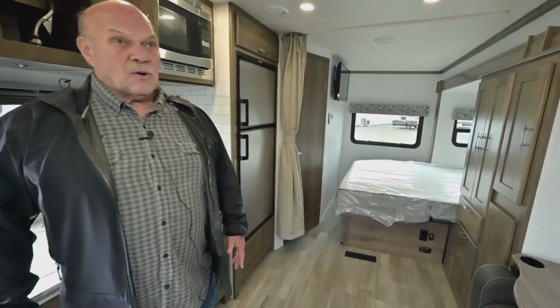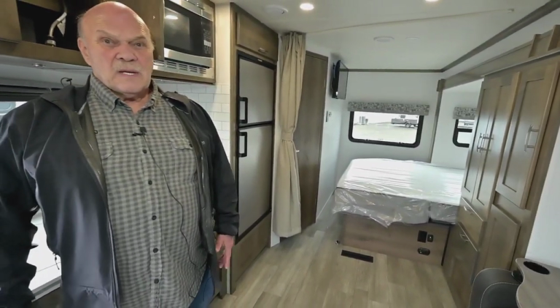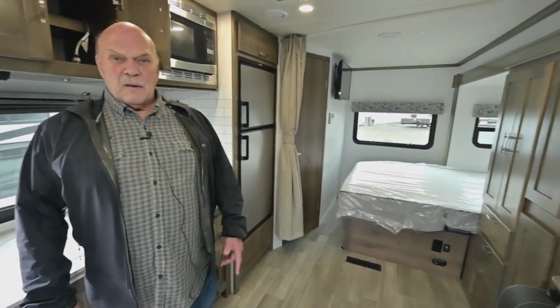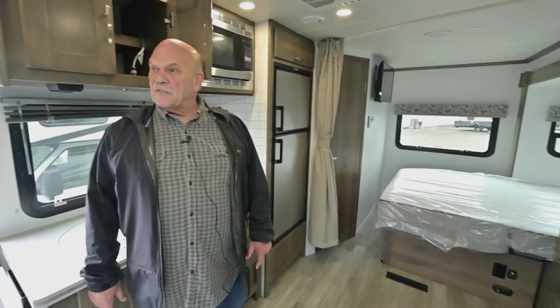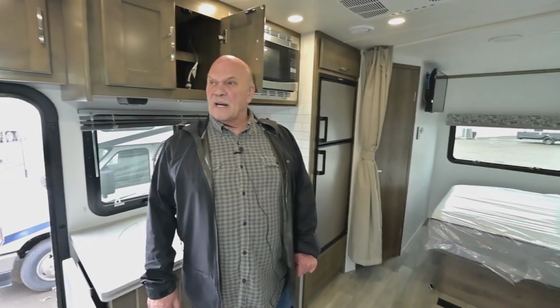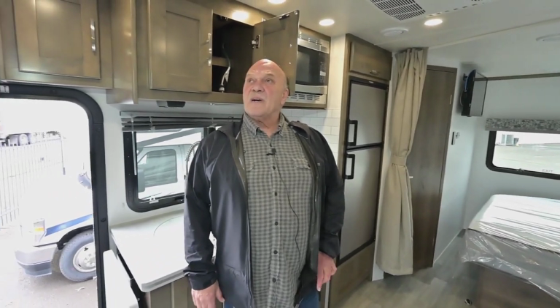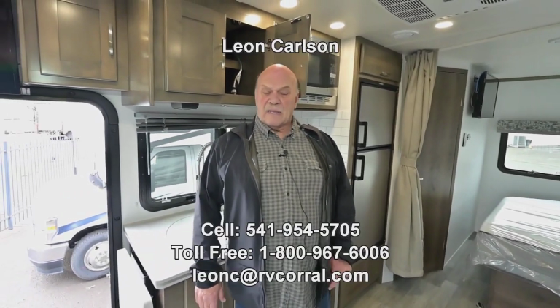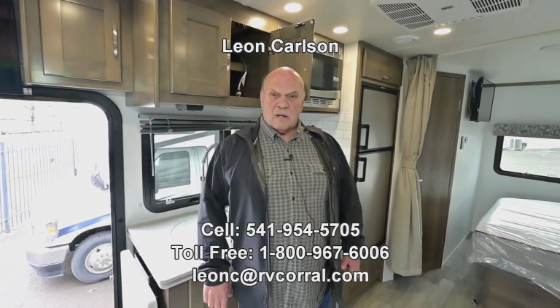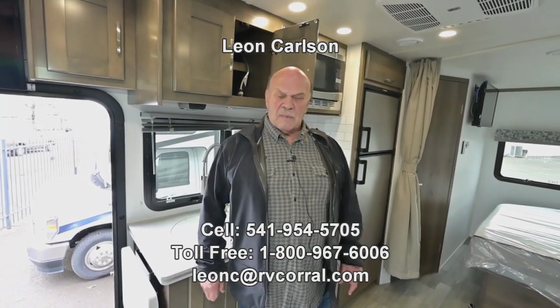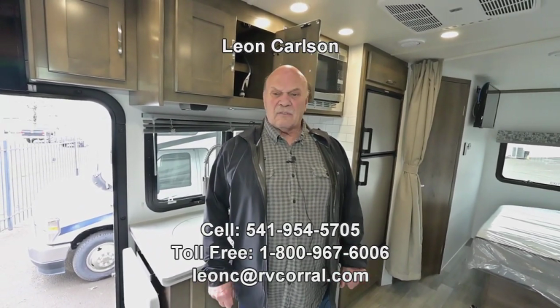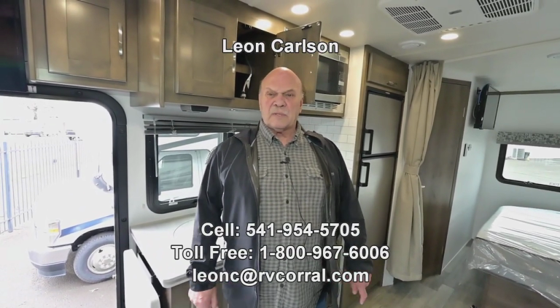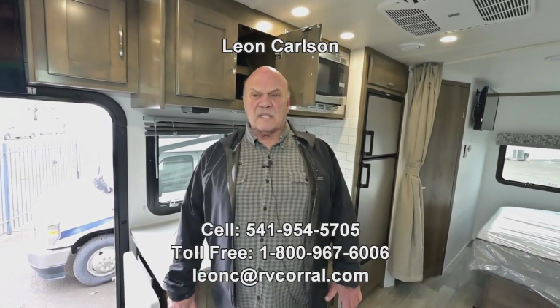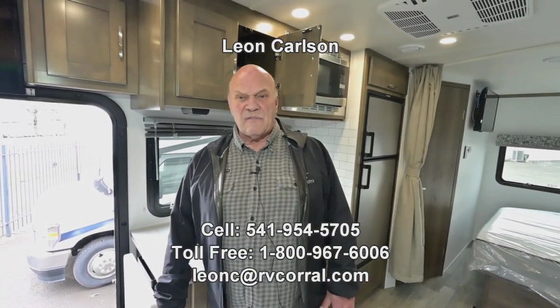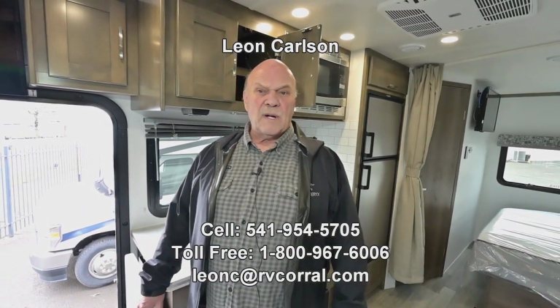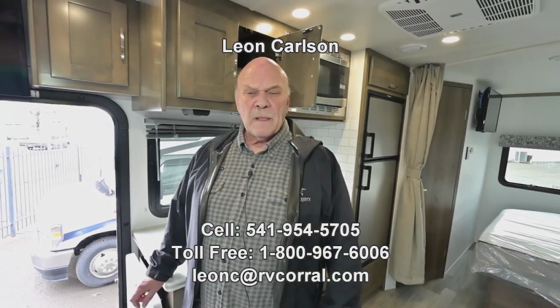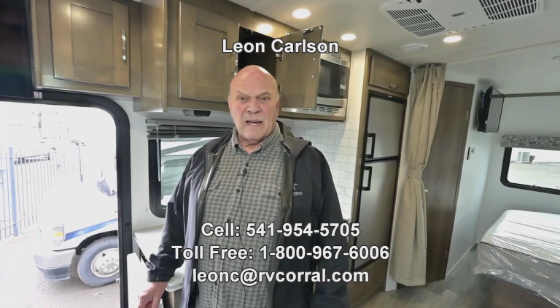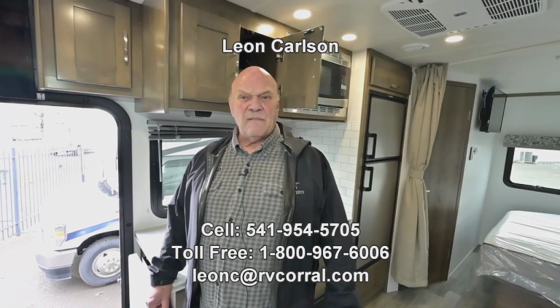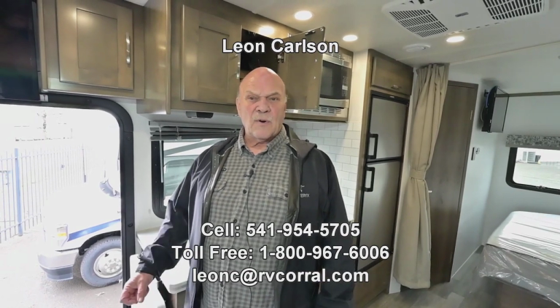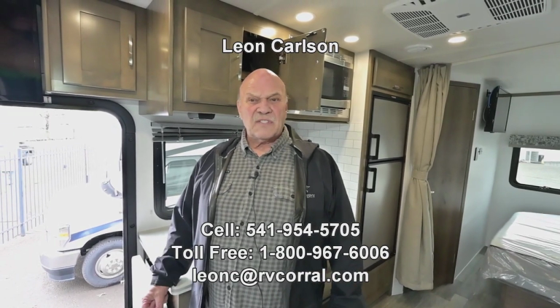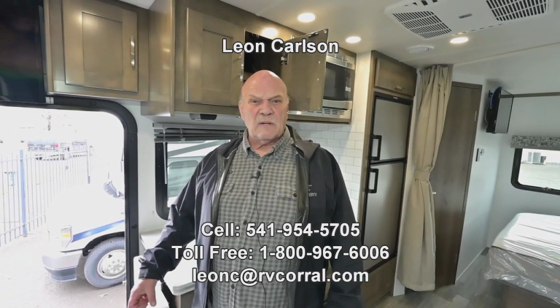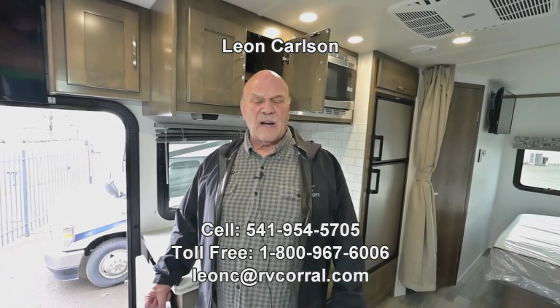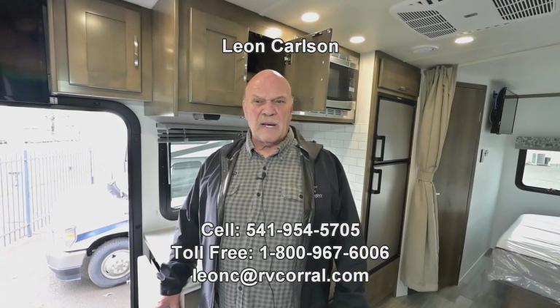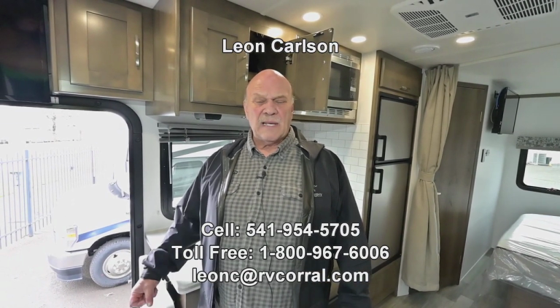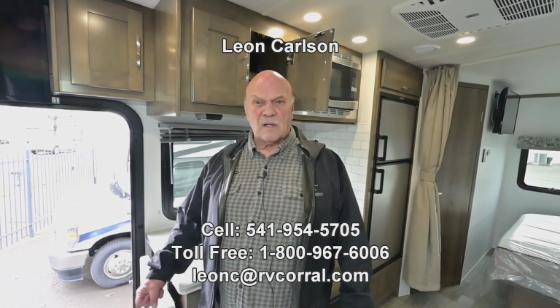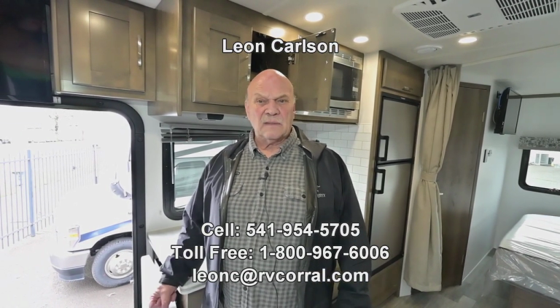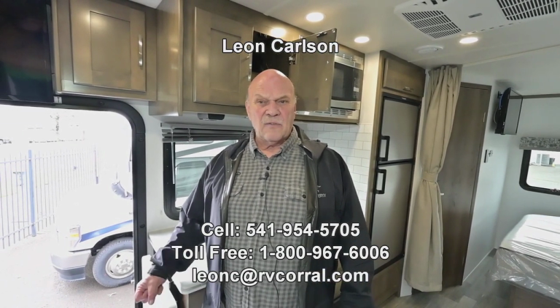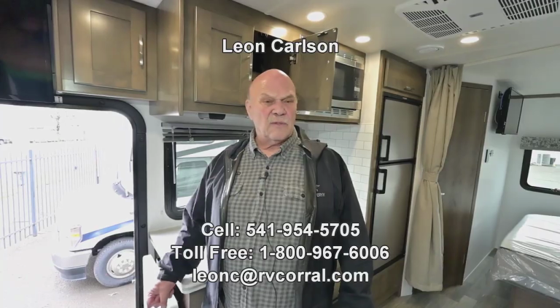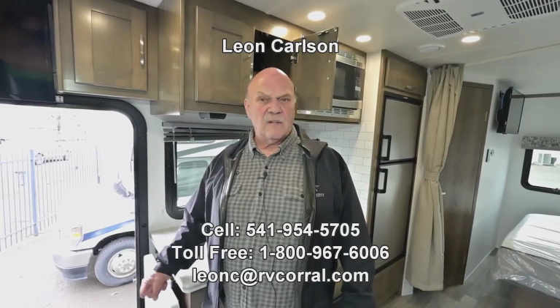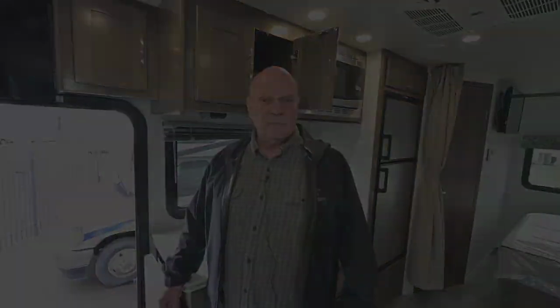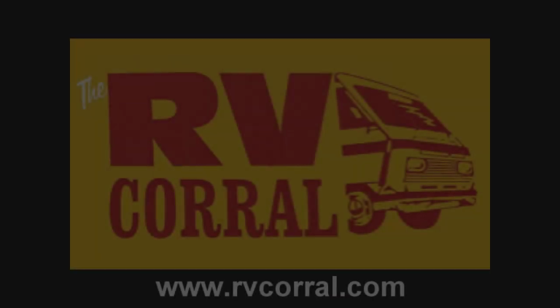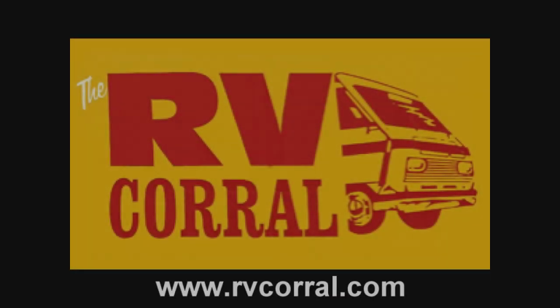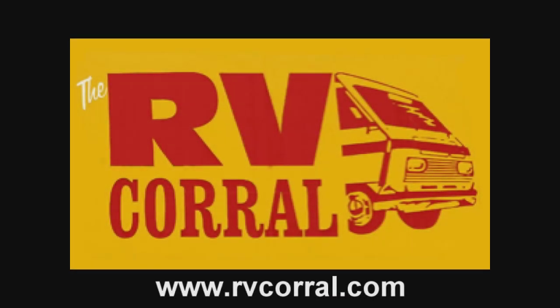If you've seen enough, give me a call on my cell phone at 541-954-5705. My name is Leon Carlson. Thank you for viewing the video.